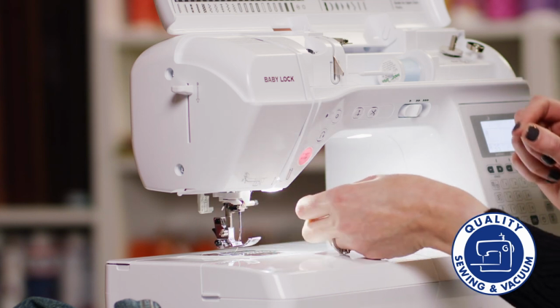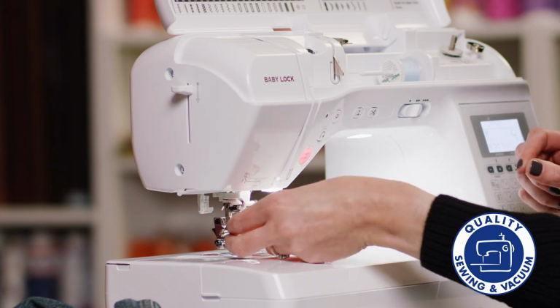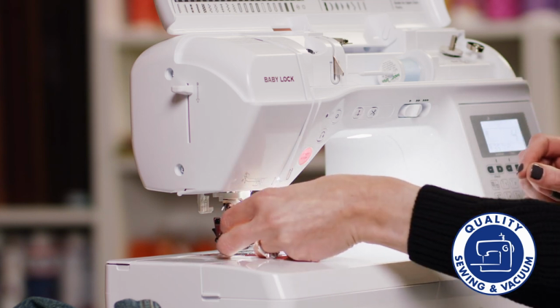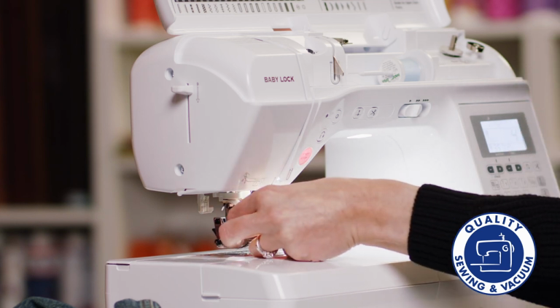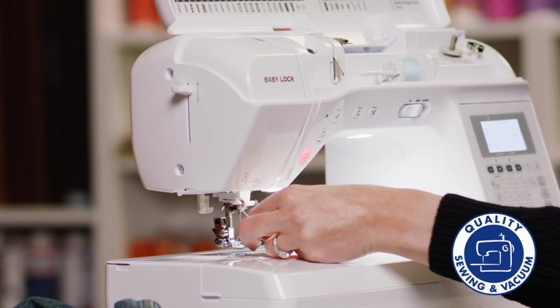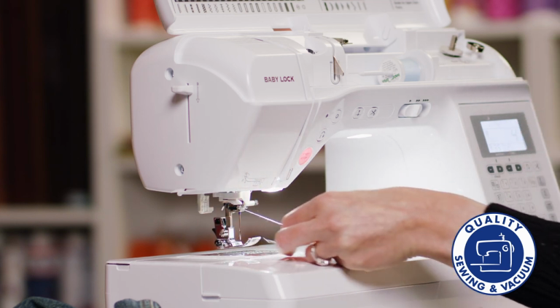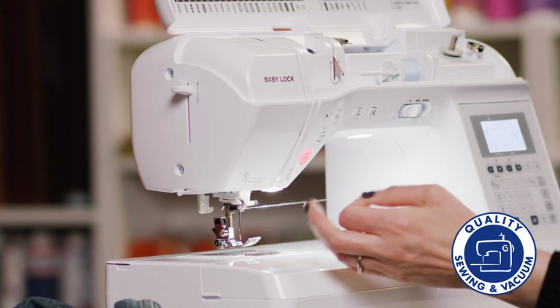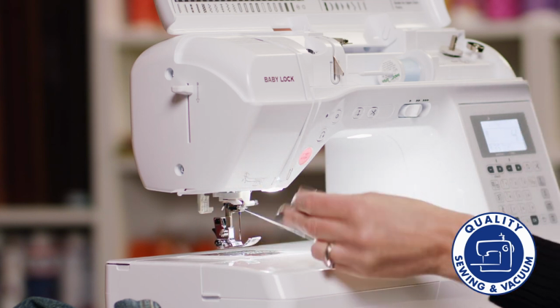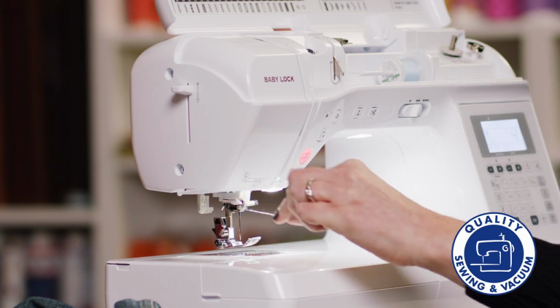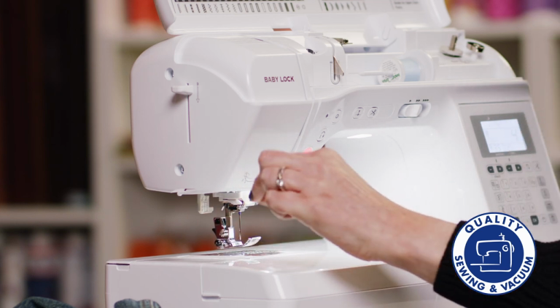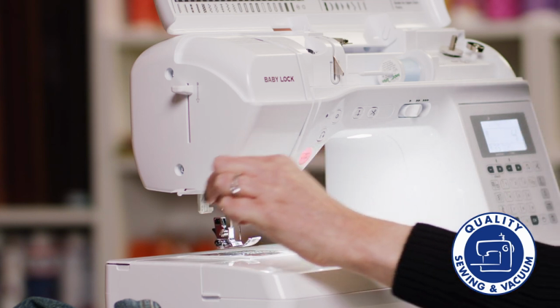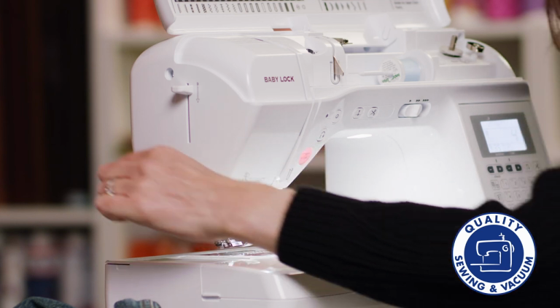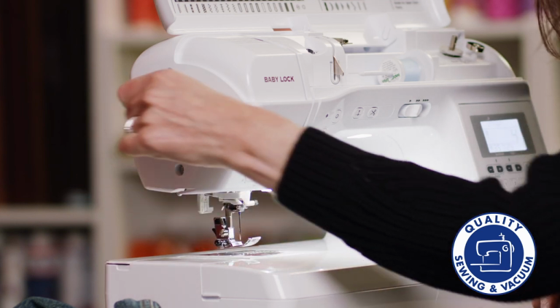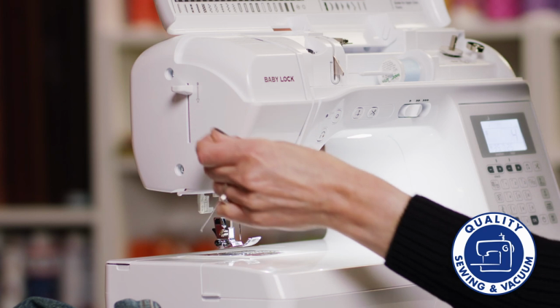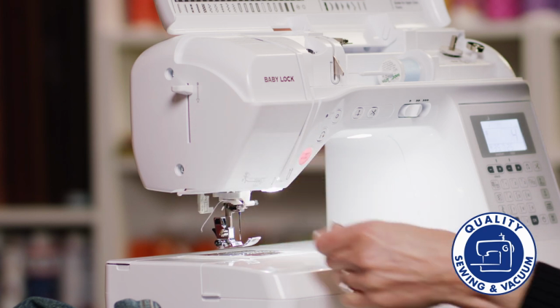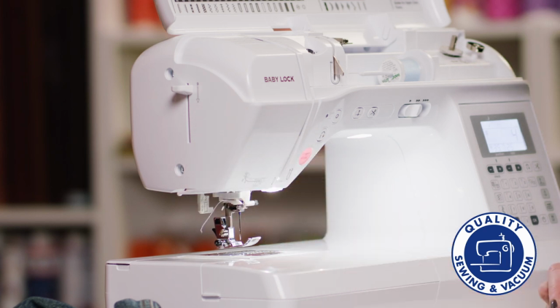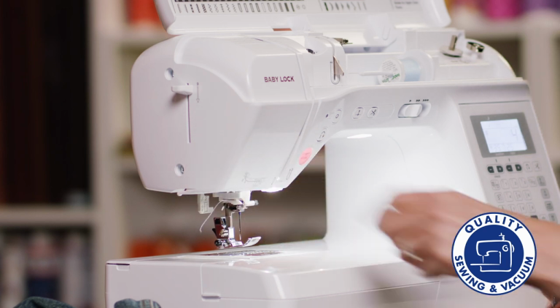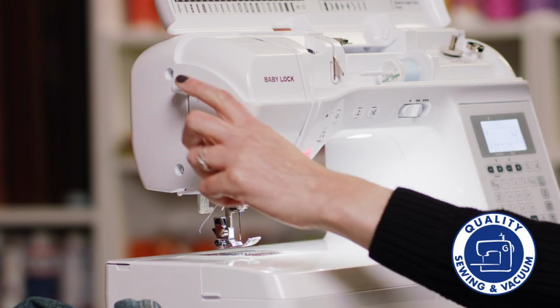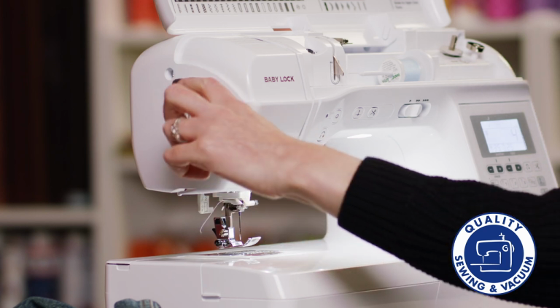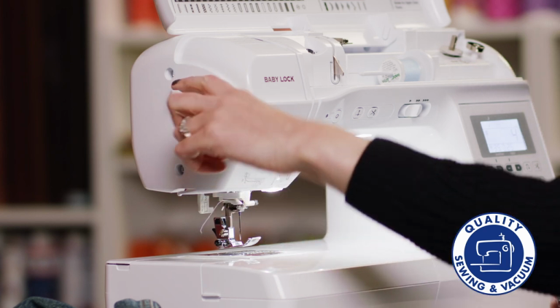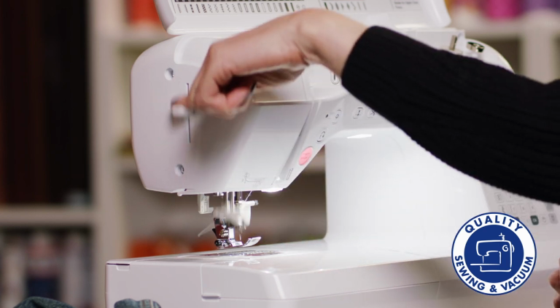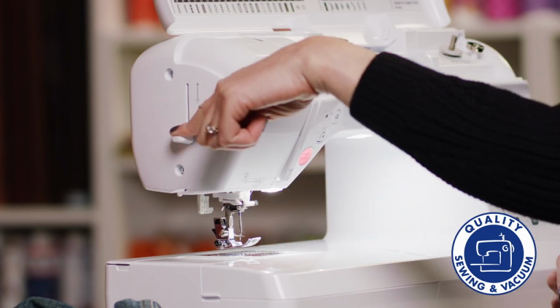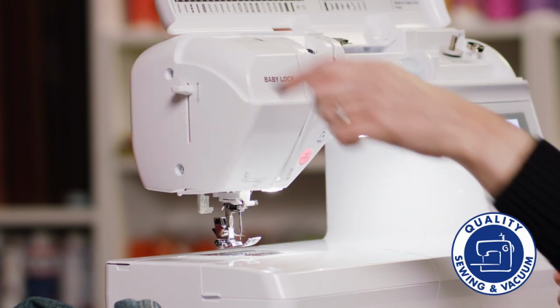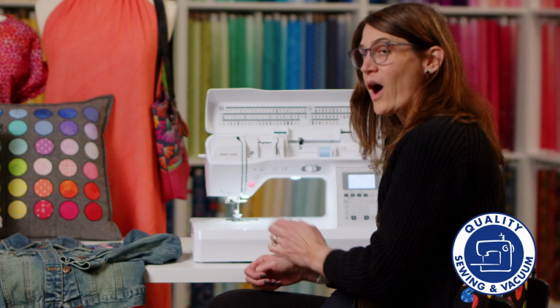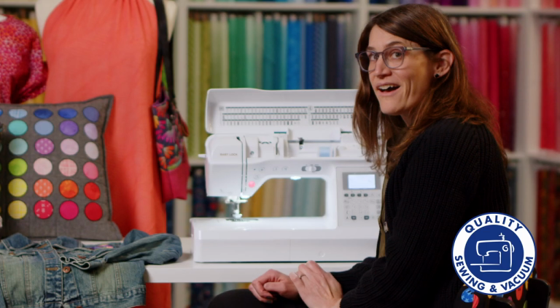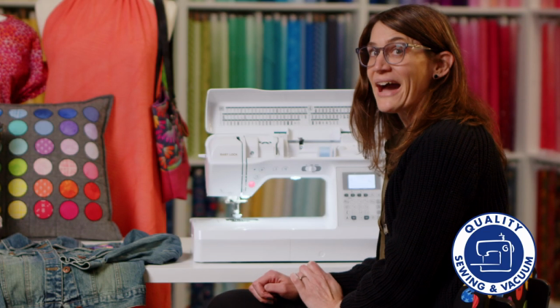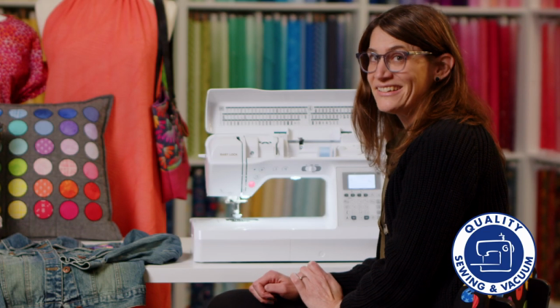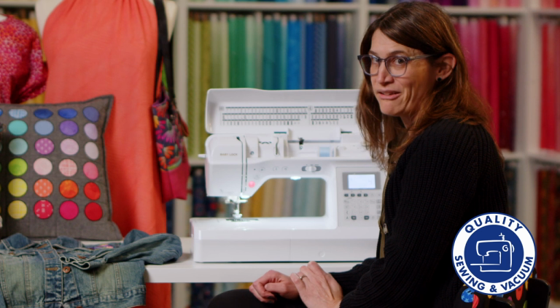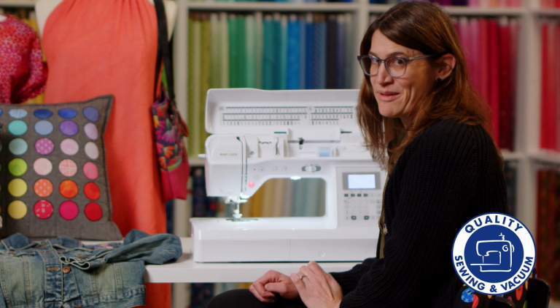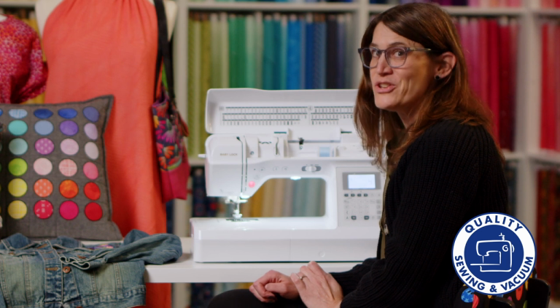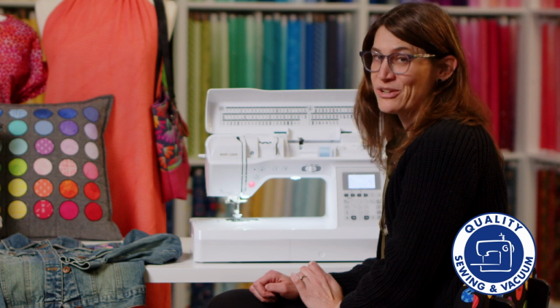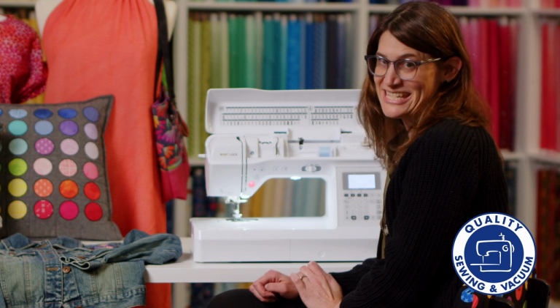I'm going to unthread this. I'll just lay my thread in right here, then push the button — and voila, my needle is threaded for me. No more squinting.